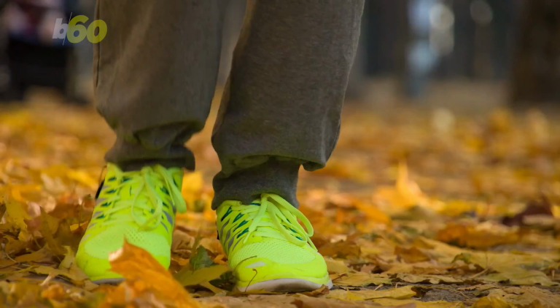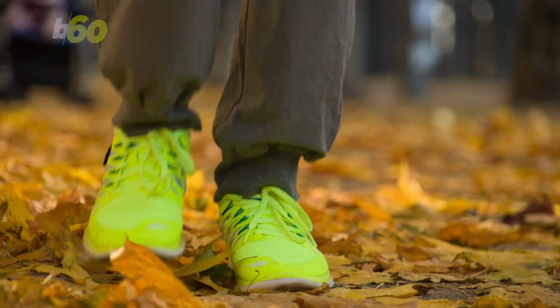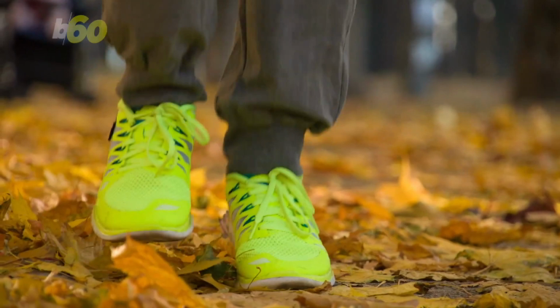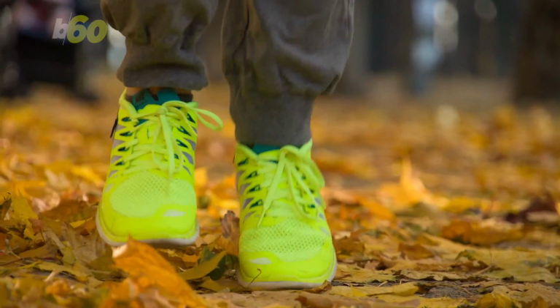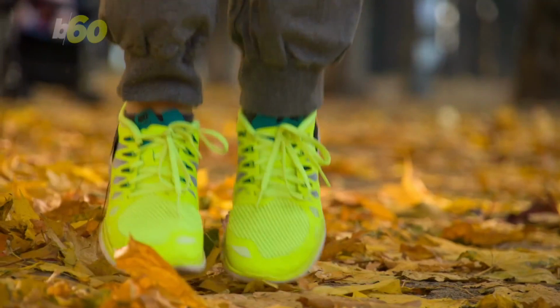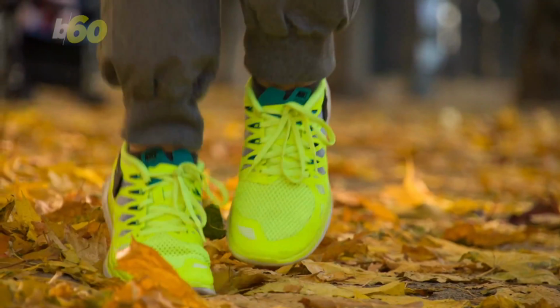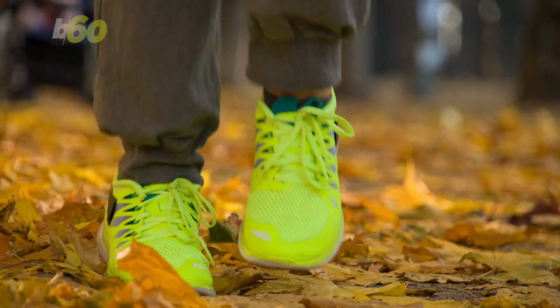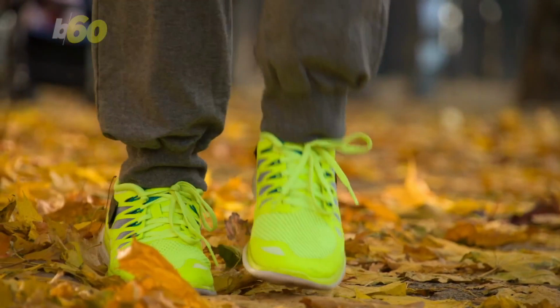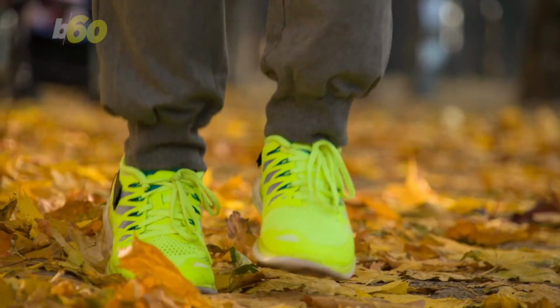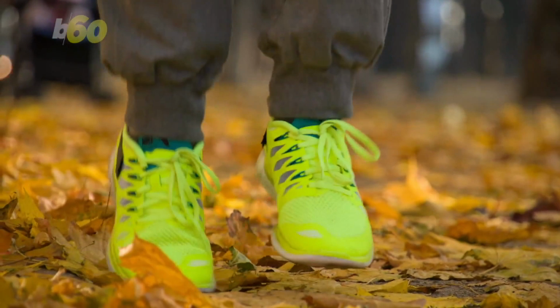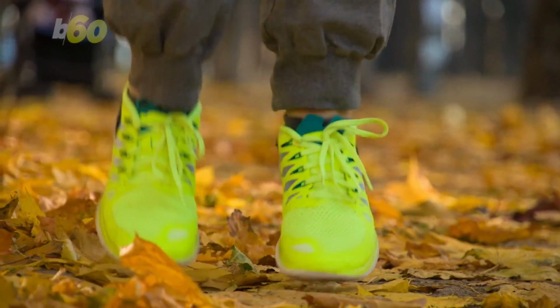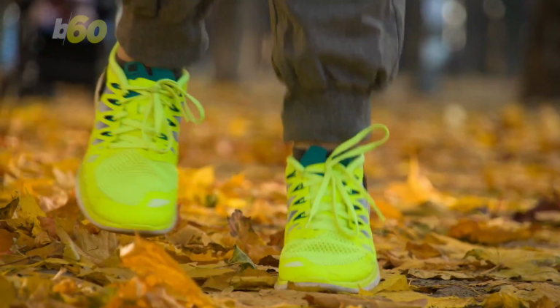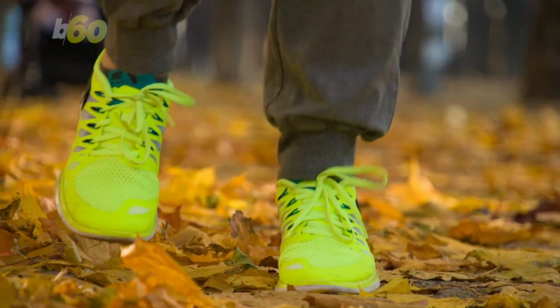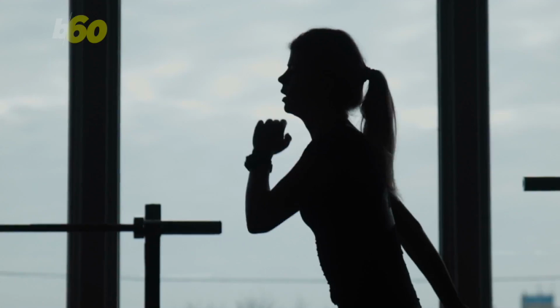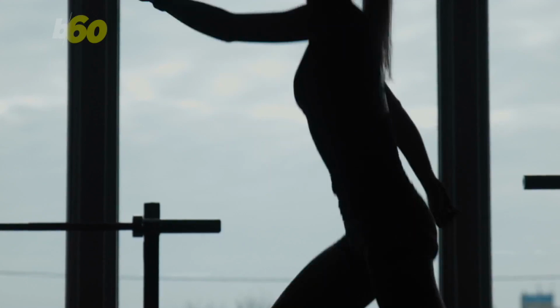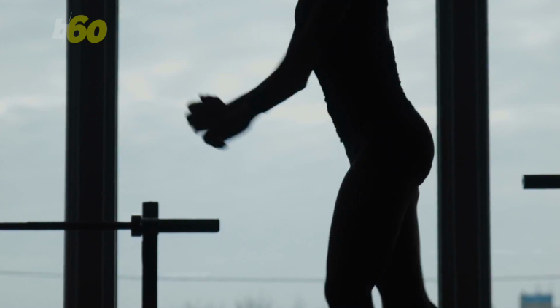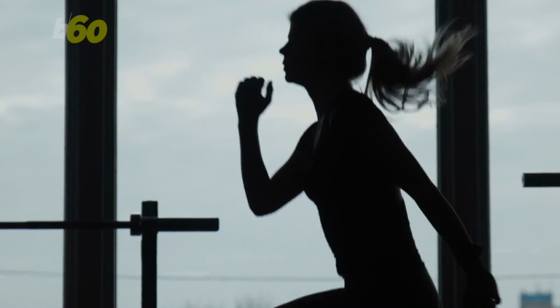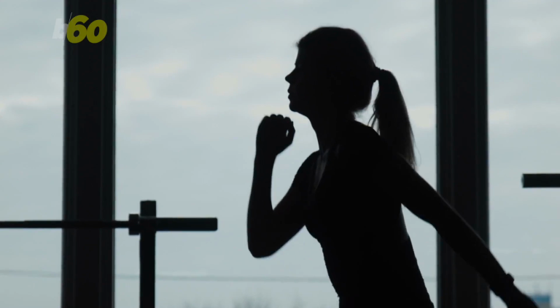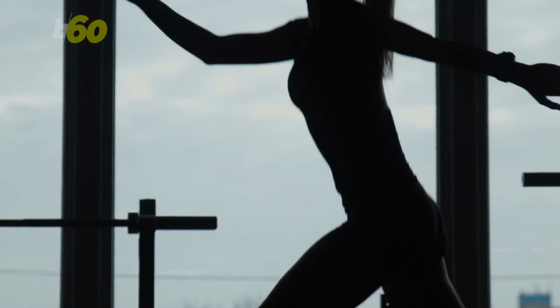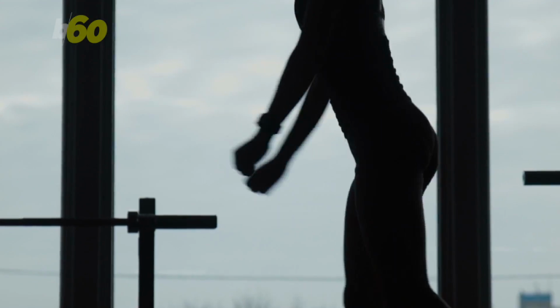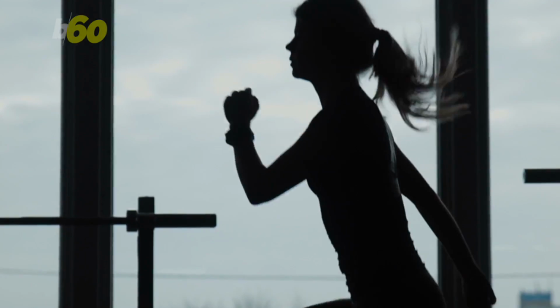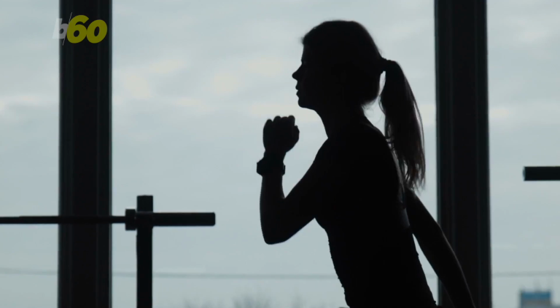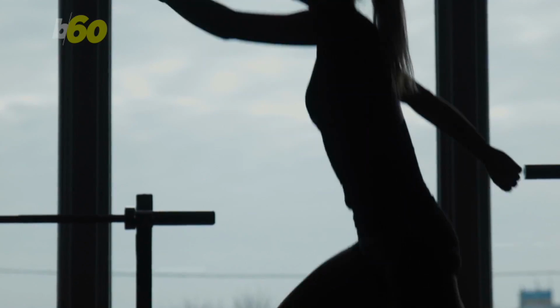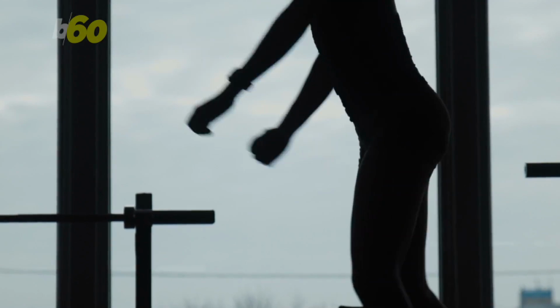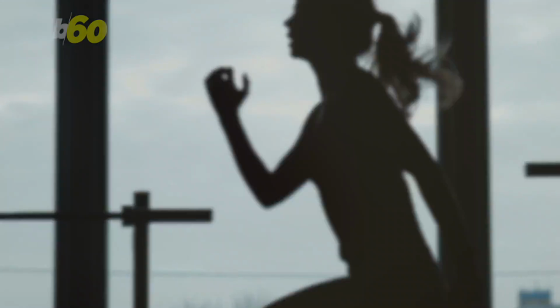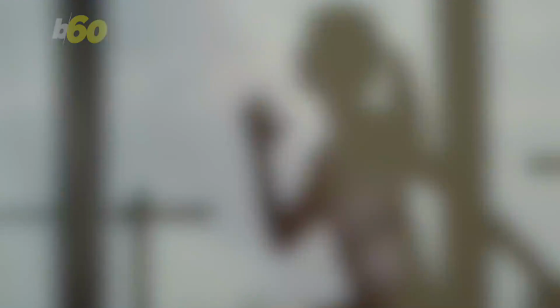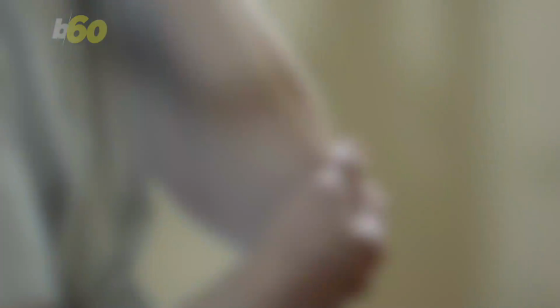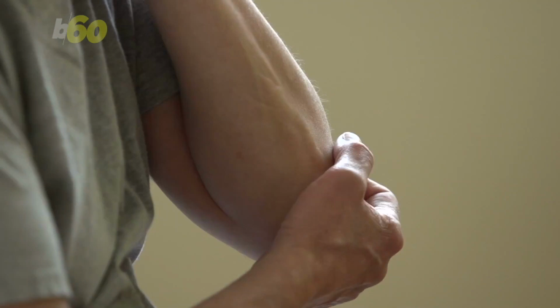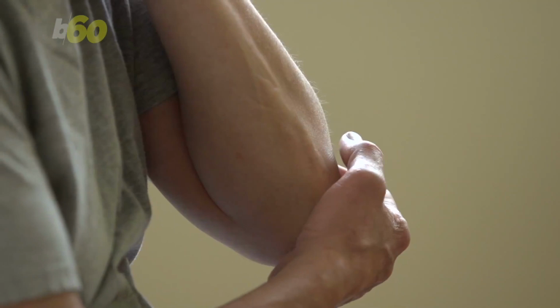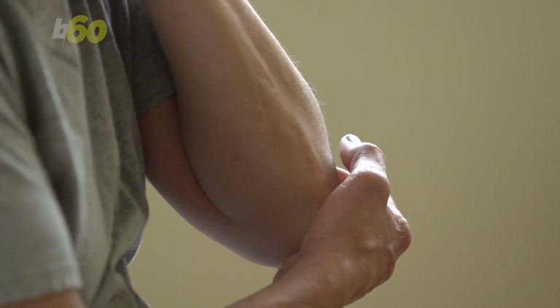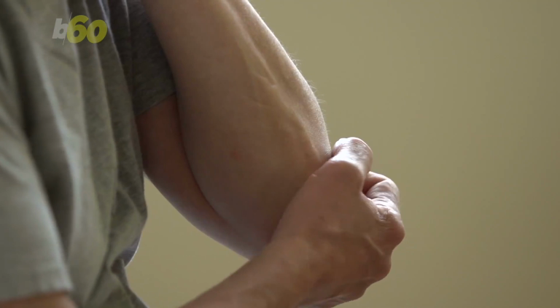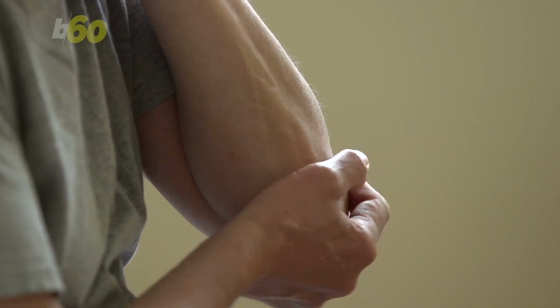Hunt also says that warm-ups are even more important when it's cold out. She suggests starting your warm-up inside with dynamic stretches that will loosen those stiff winter joints.